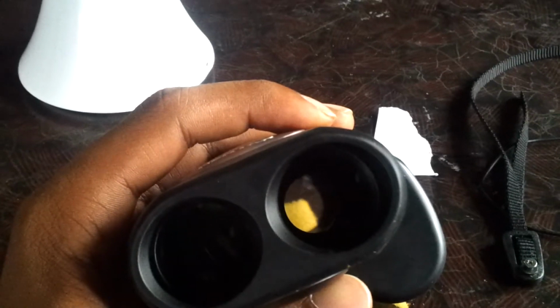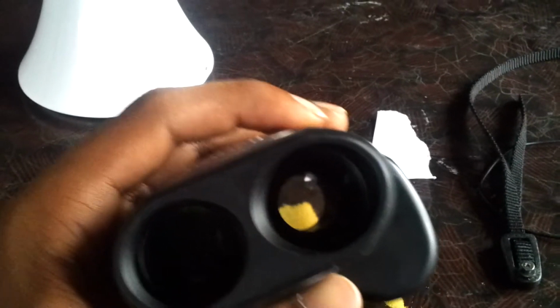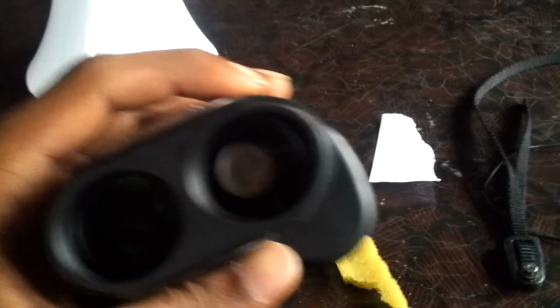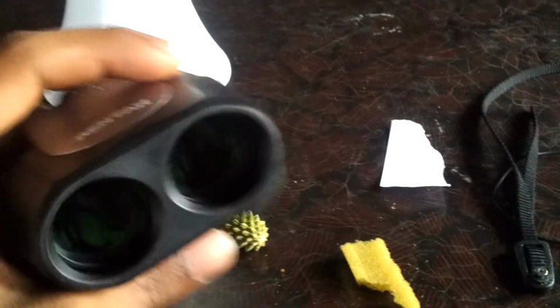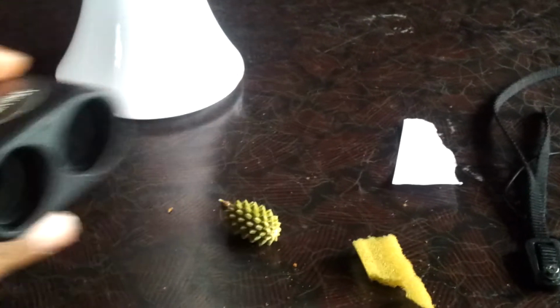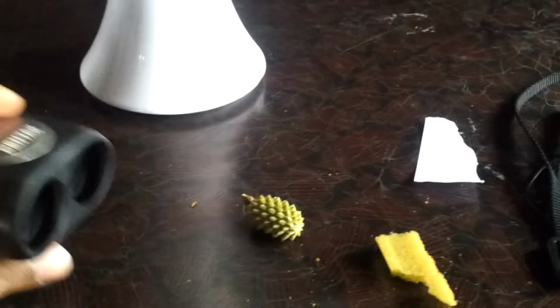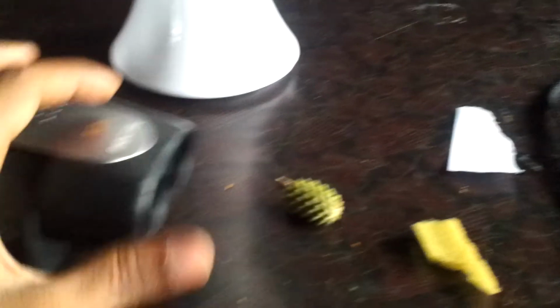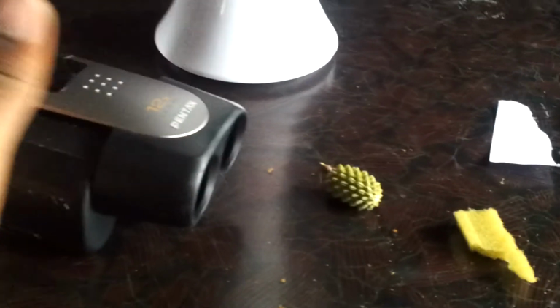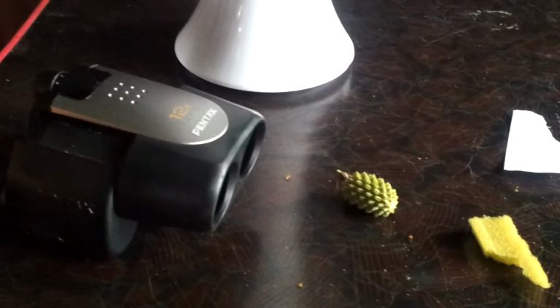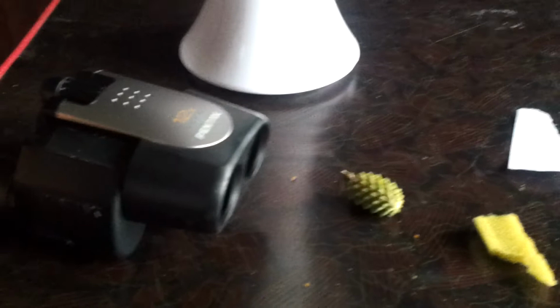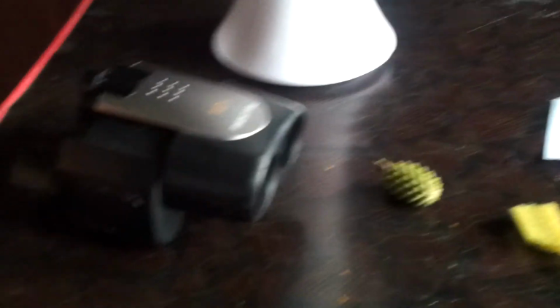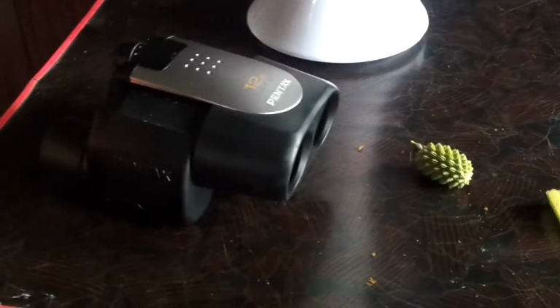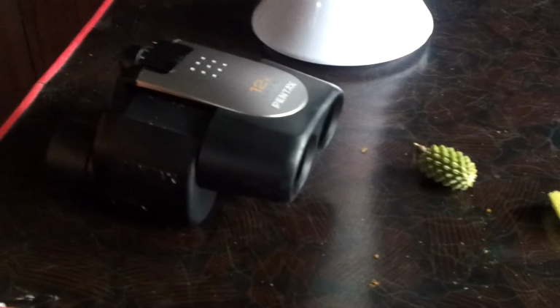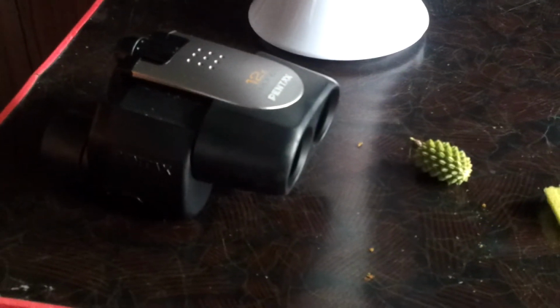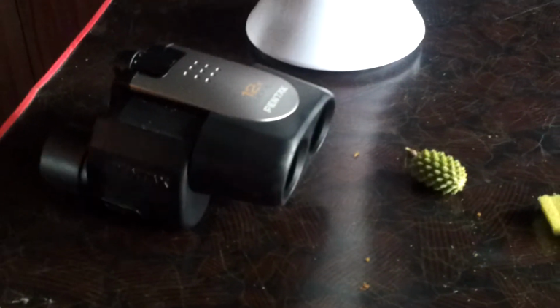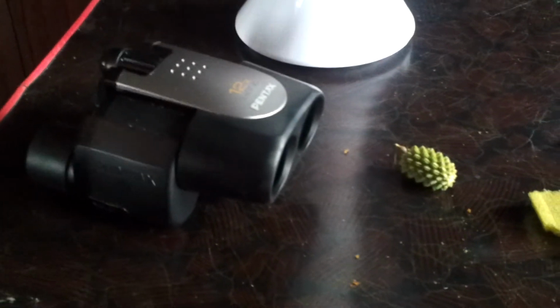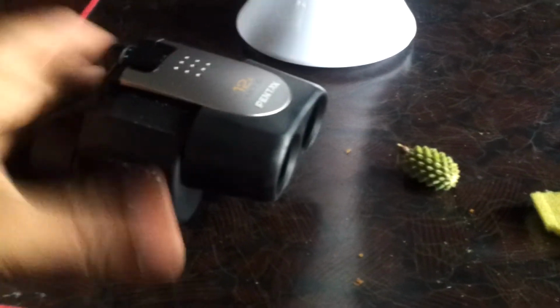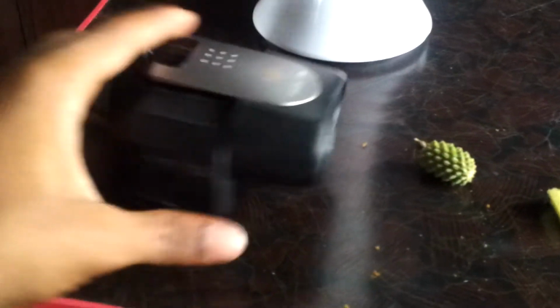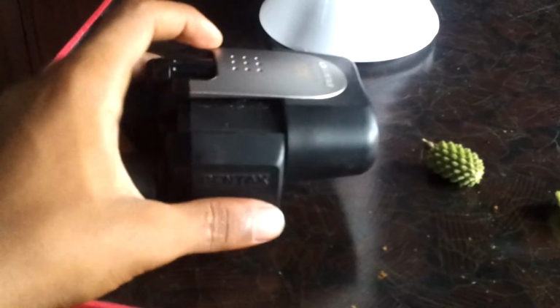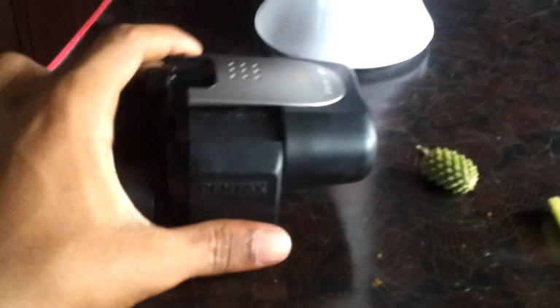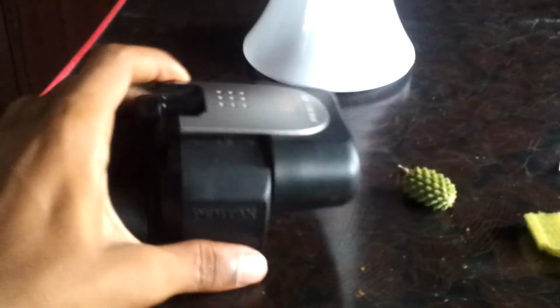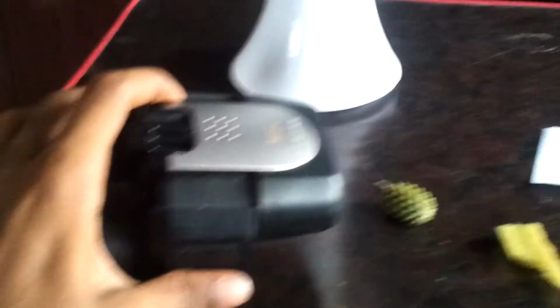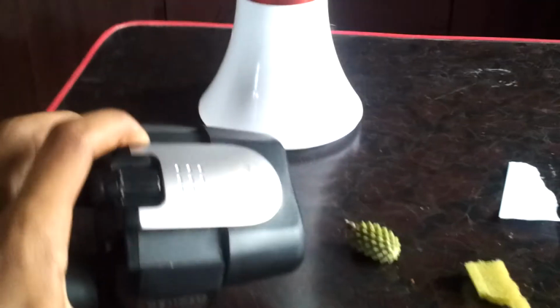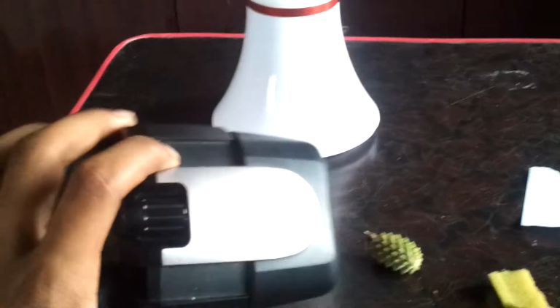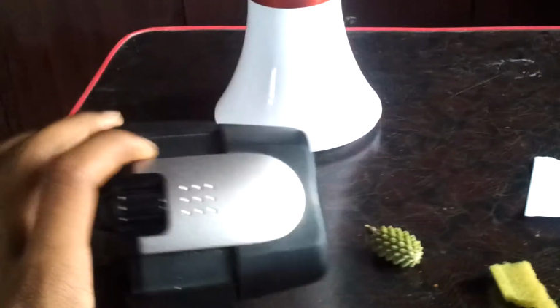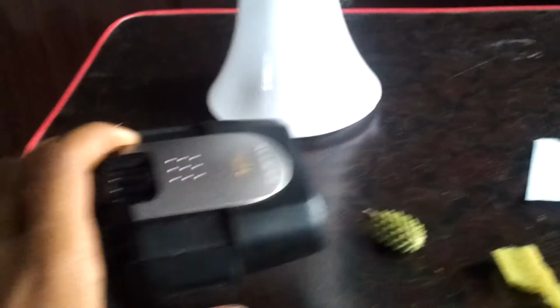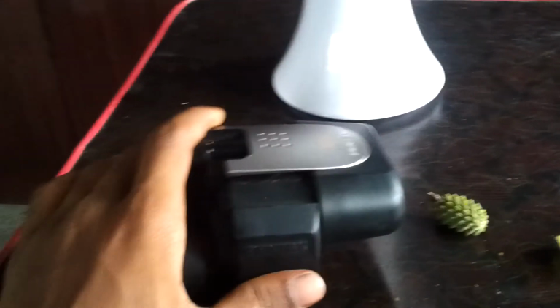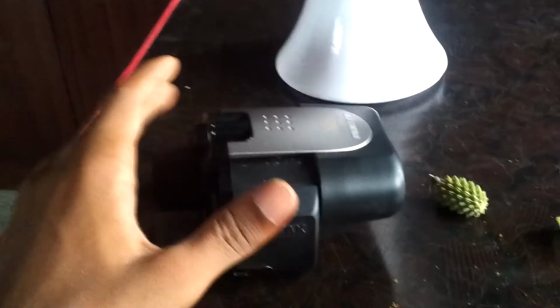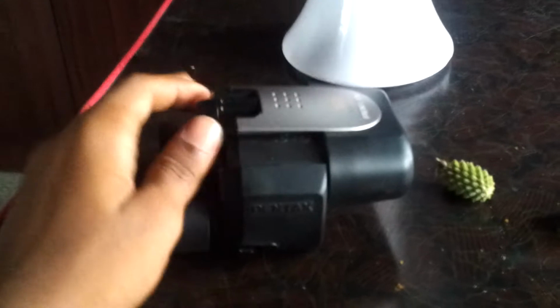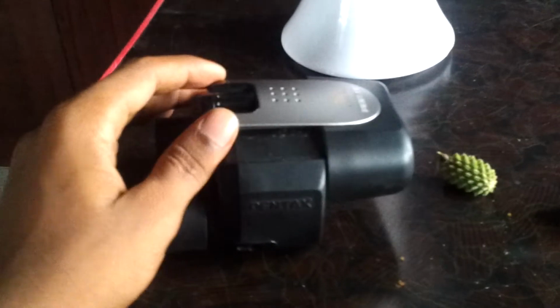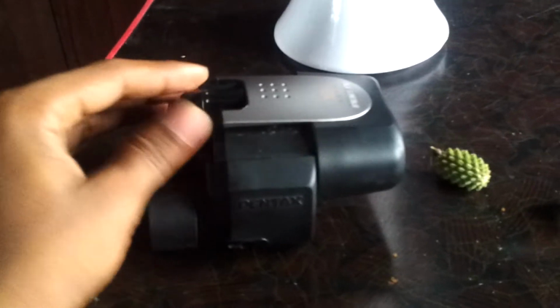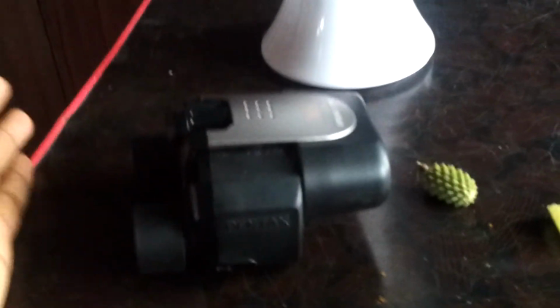This is how you do it — make a microscope with only the help of a binocular that almost everyone has in their home.